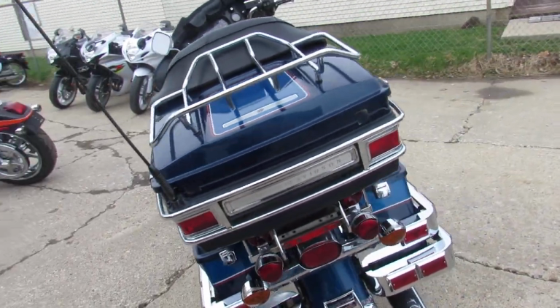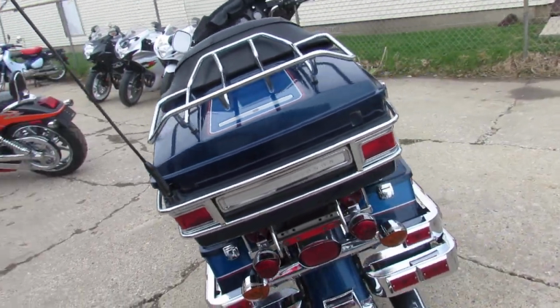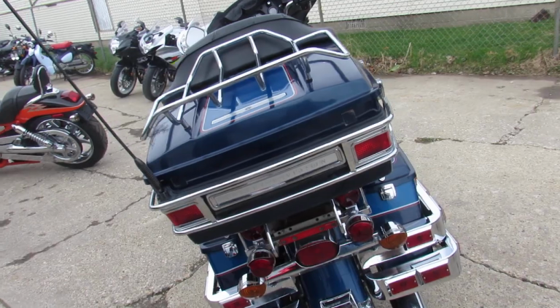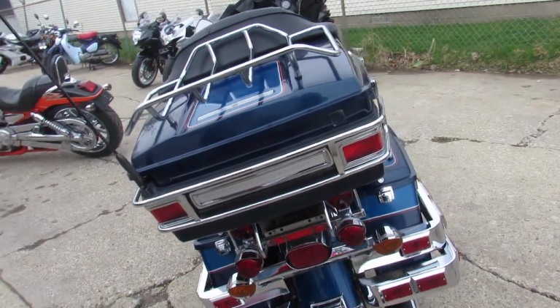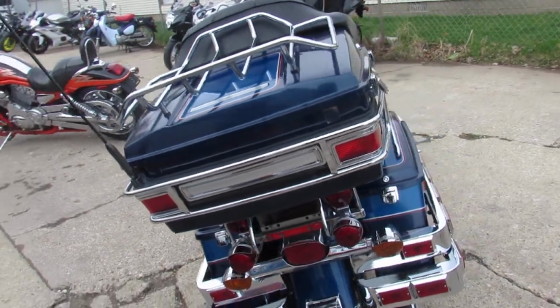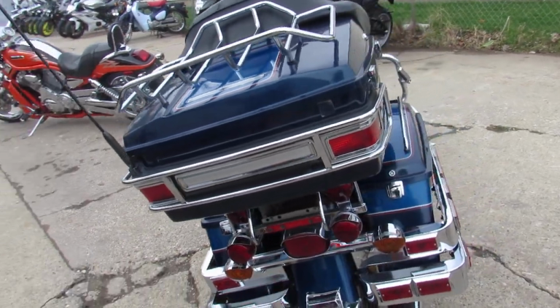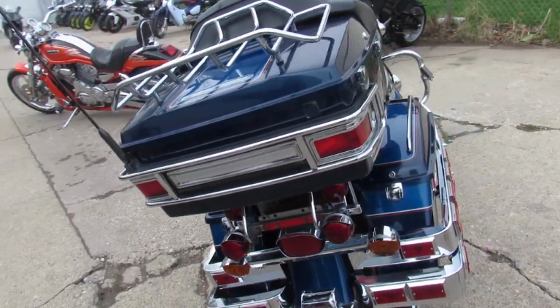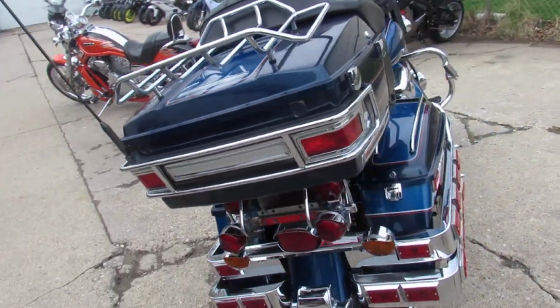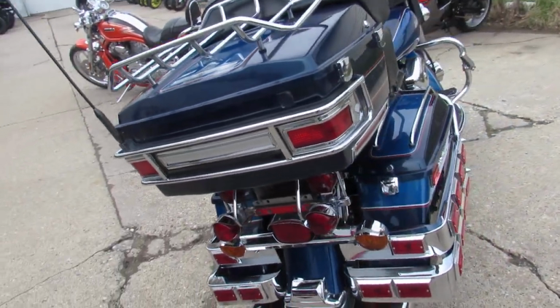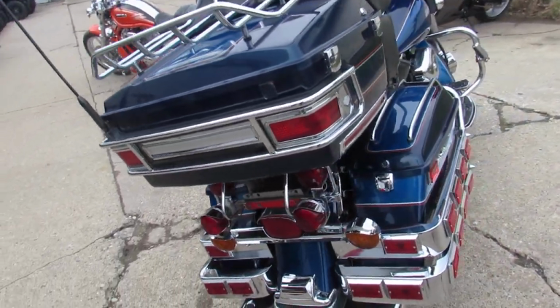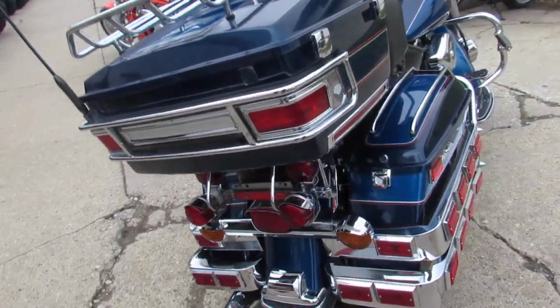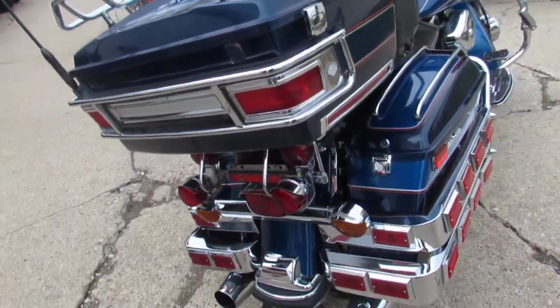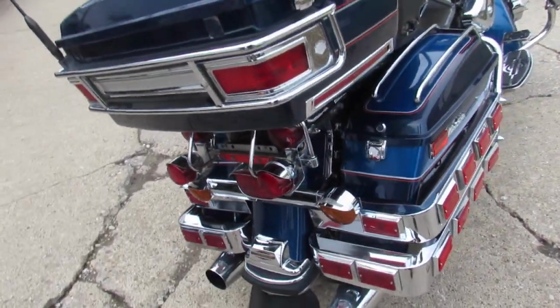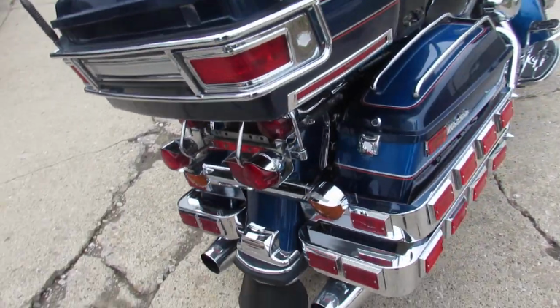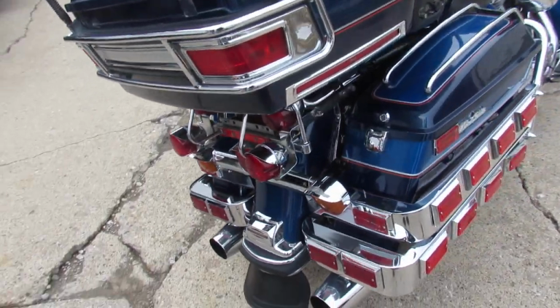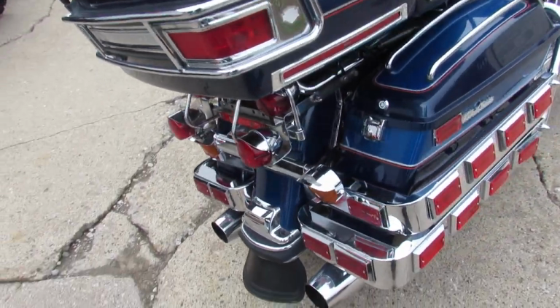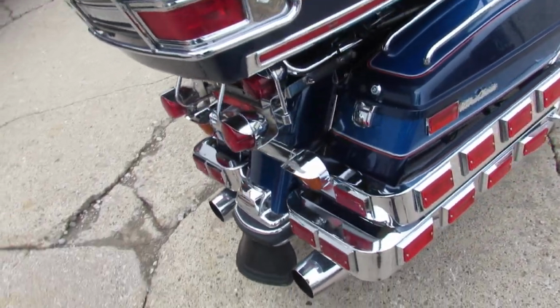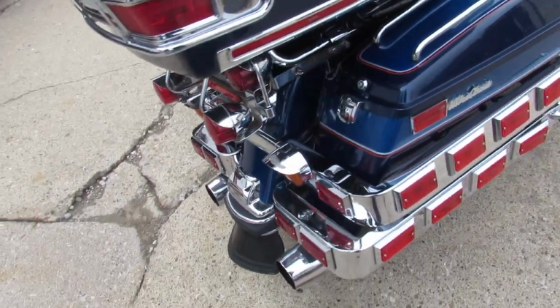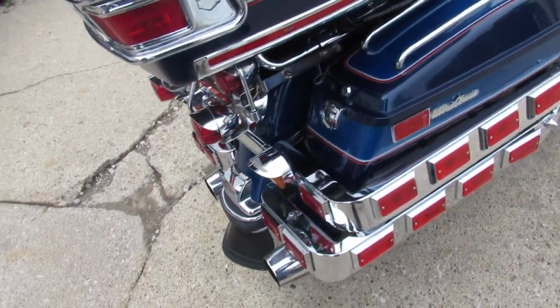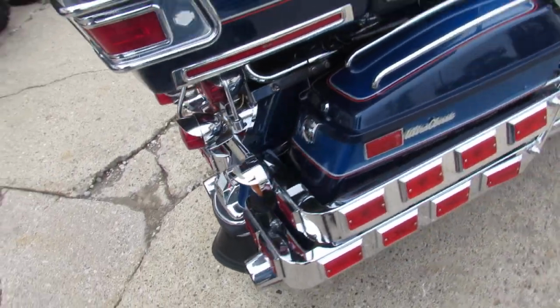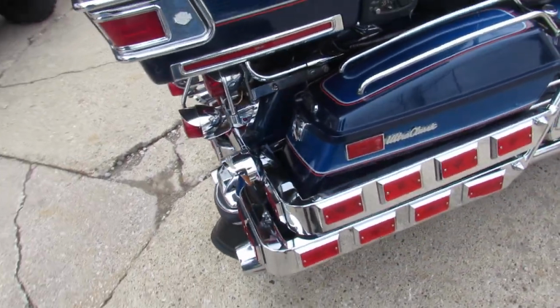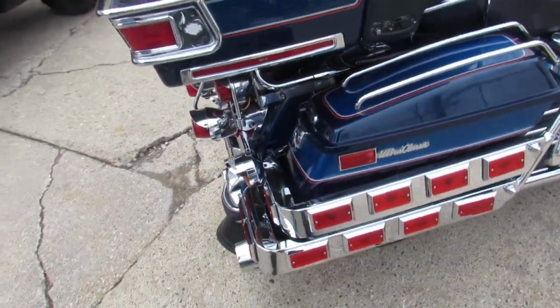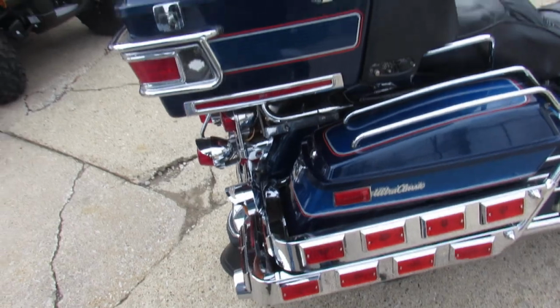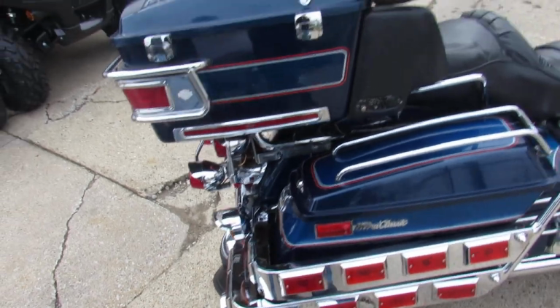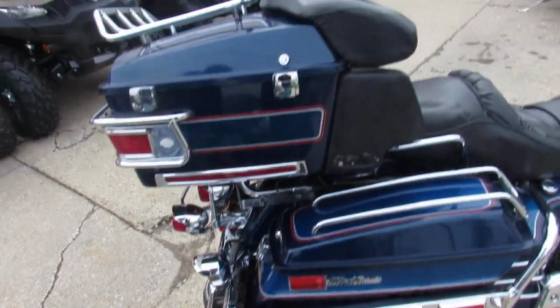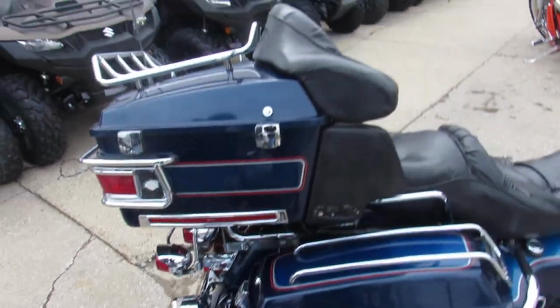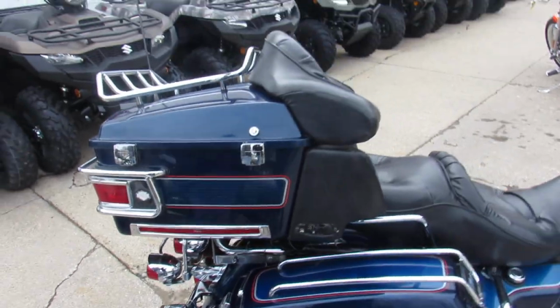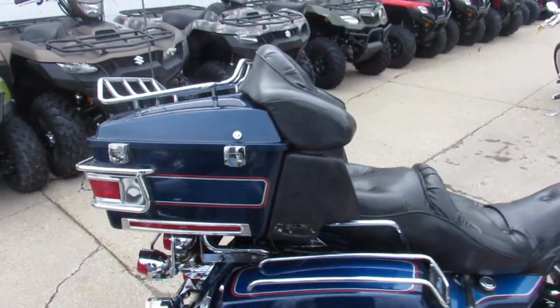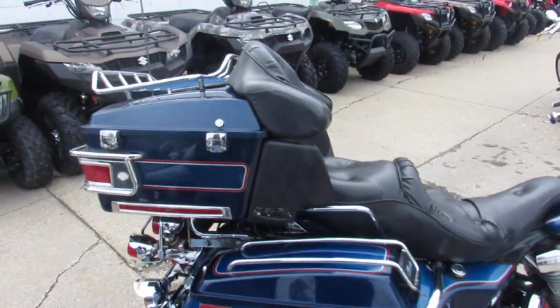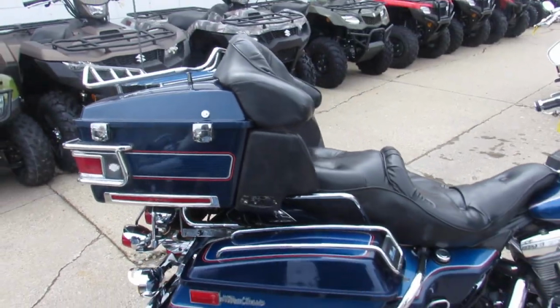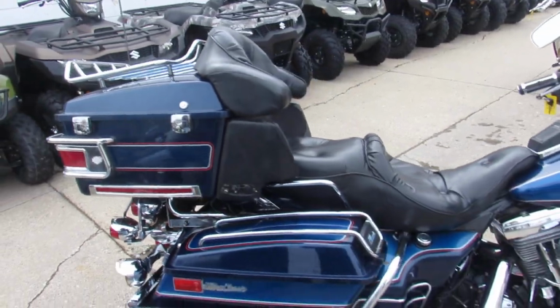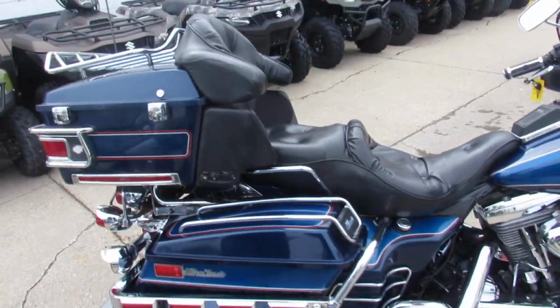We've got guaranteed financing, we got lease programs, we got out-of-state financing, nationwide shipping, and we got over 400 used Harleys.